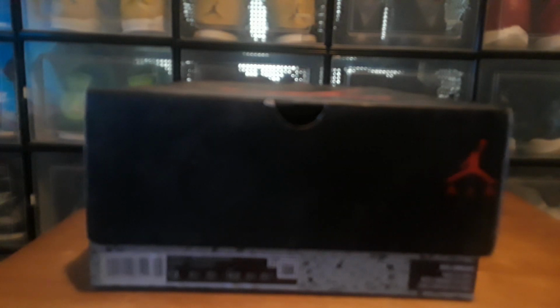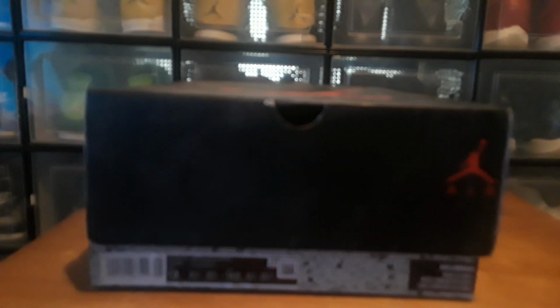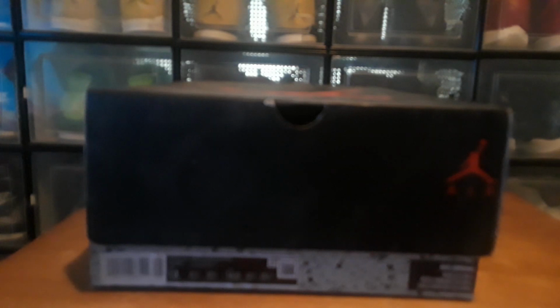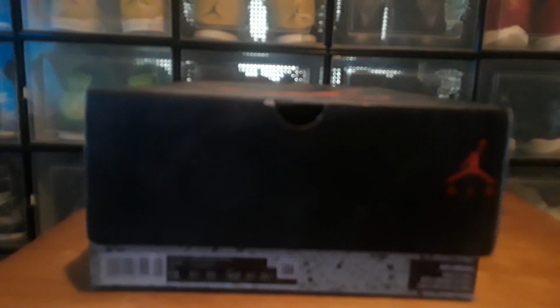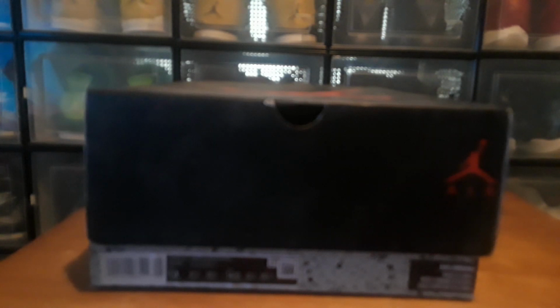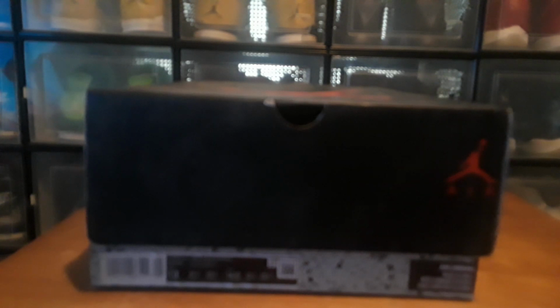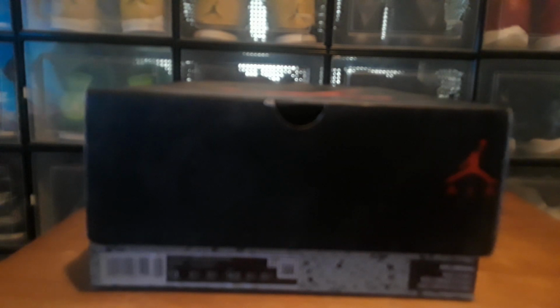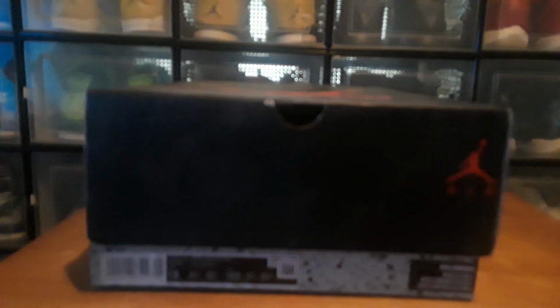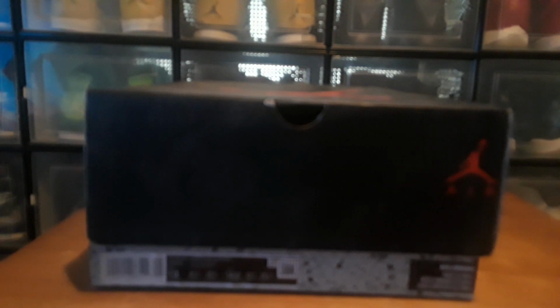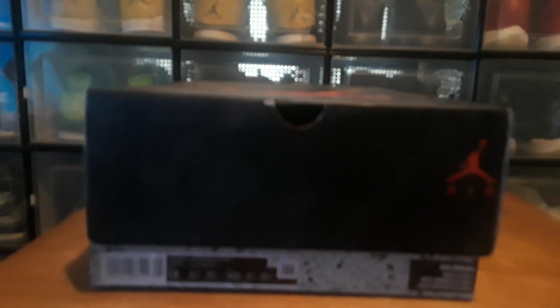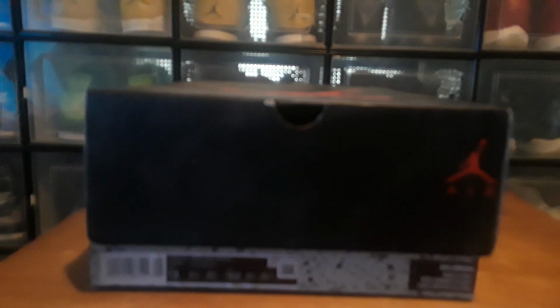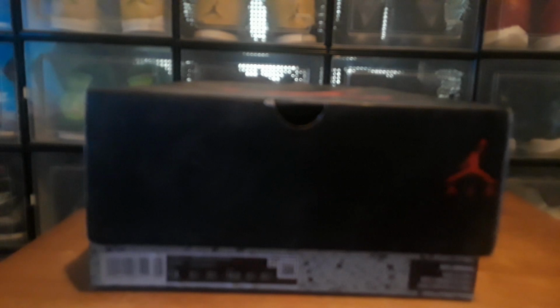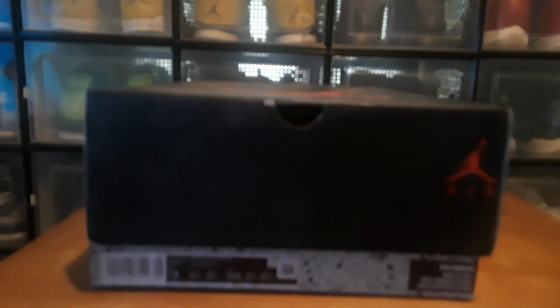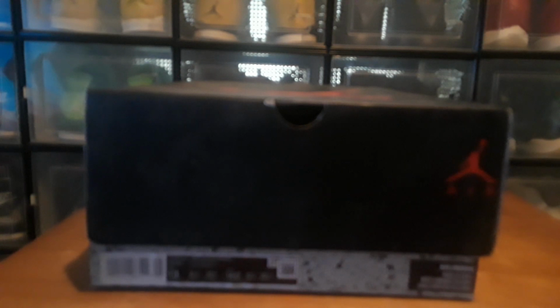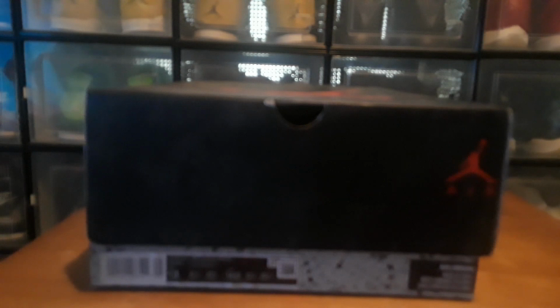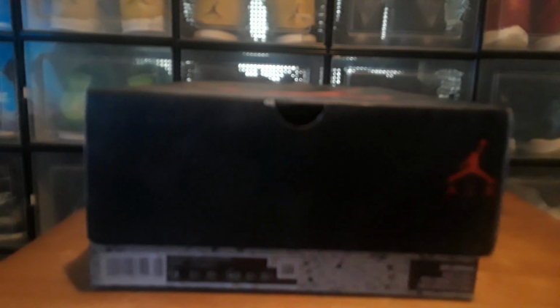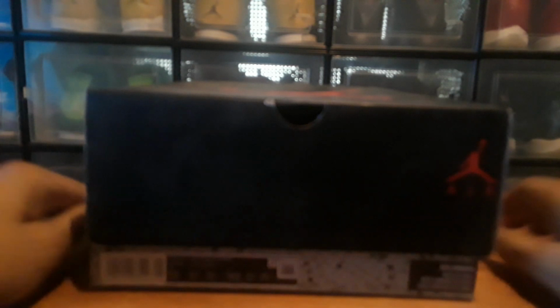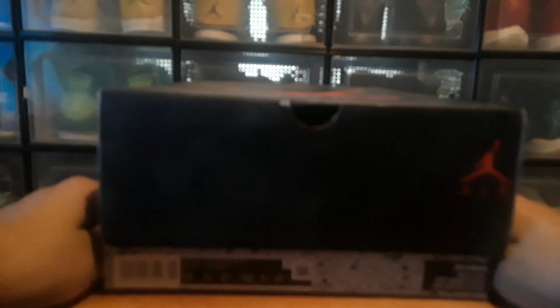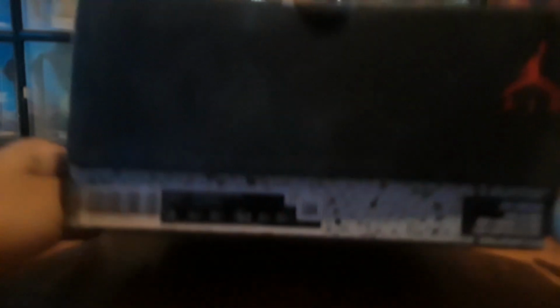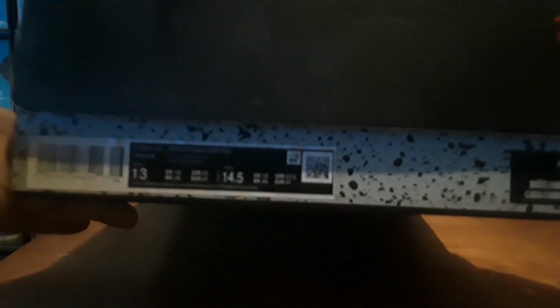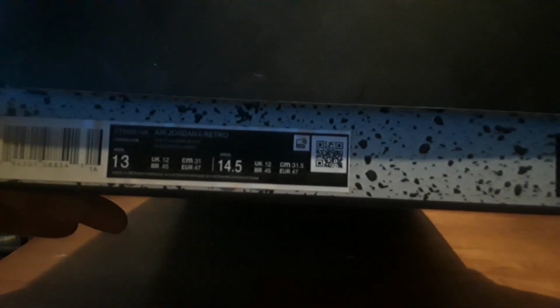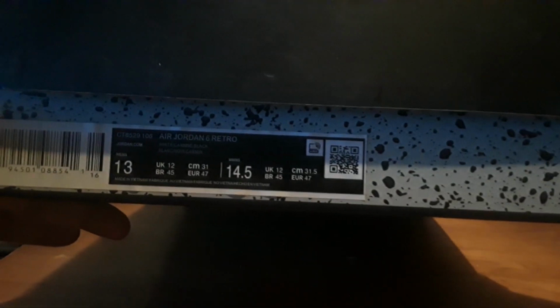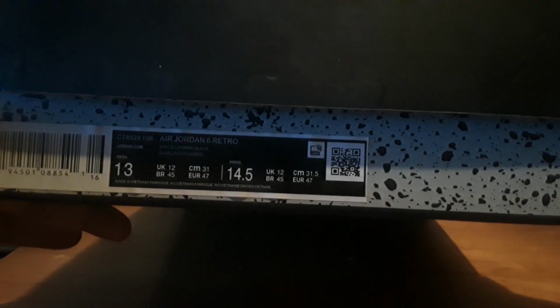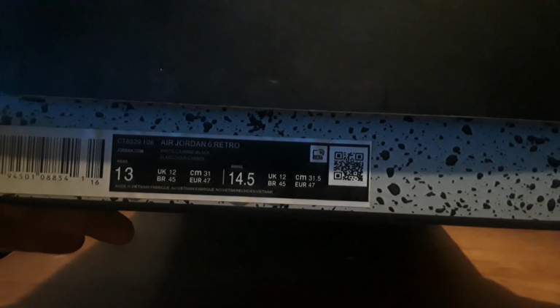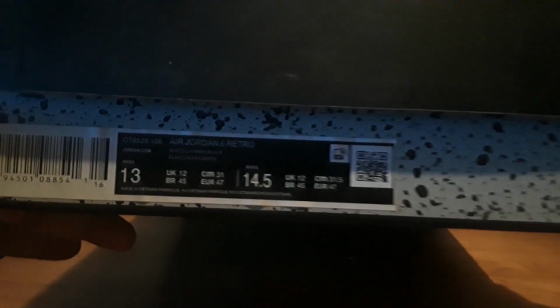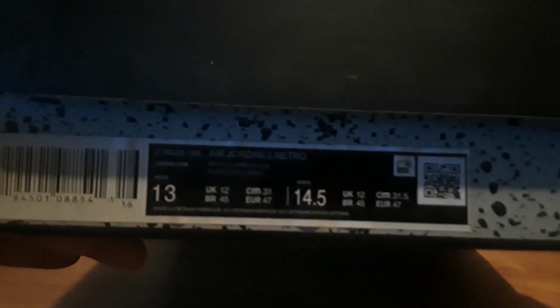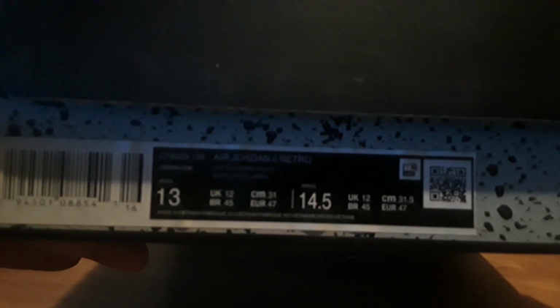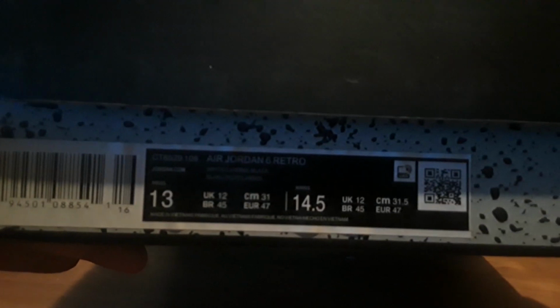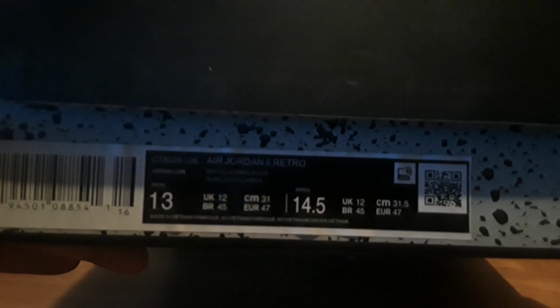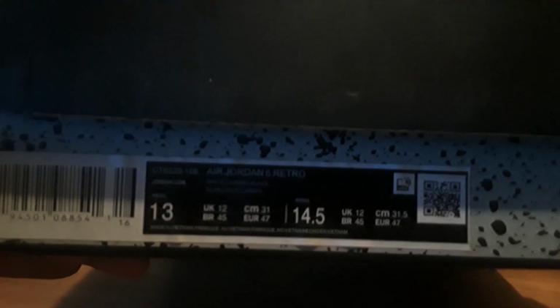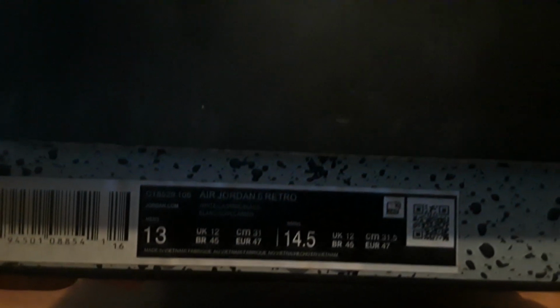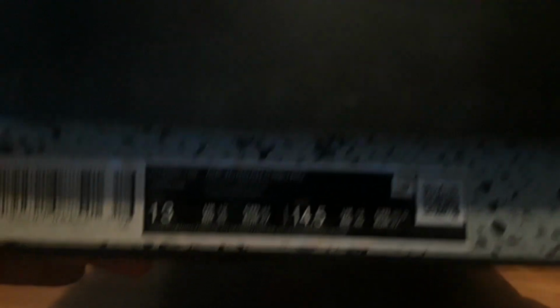My name is Shusten and I'm back with another pickup. This time I got the Jordan 6 Carmines from Weidian. Here's a look at the label — it's a little hard to see, there's no light in here.